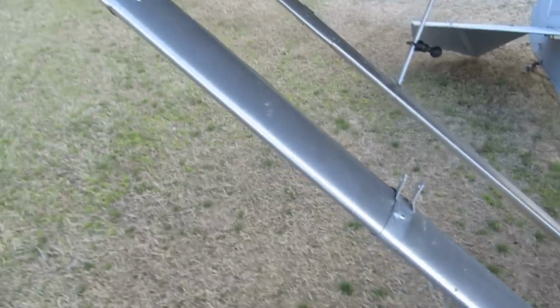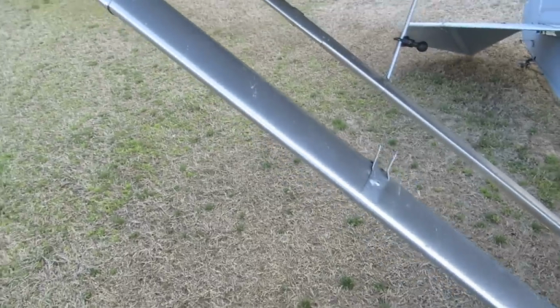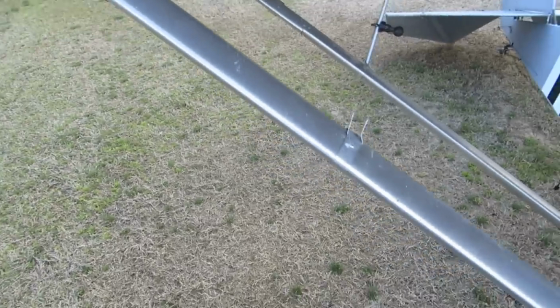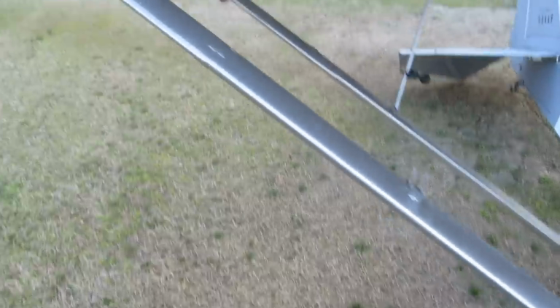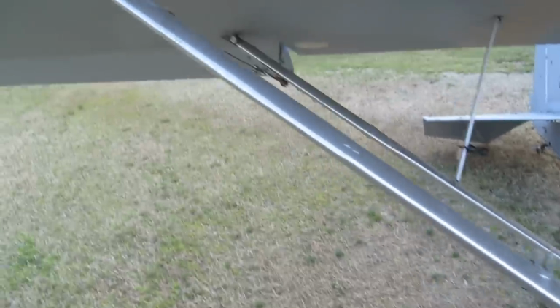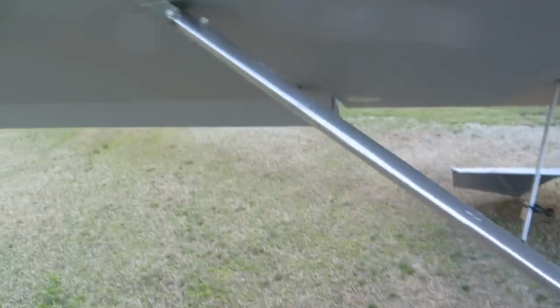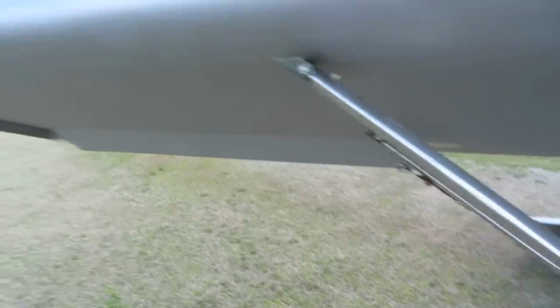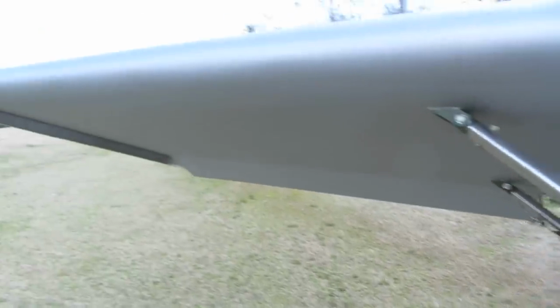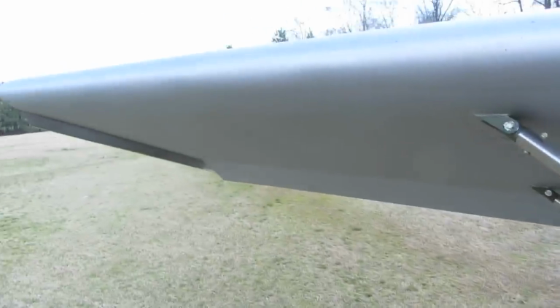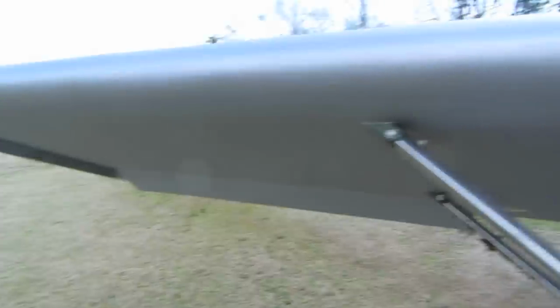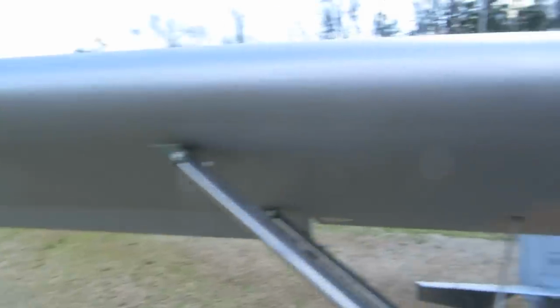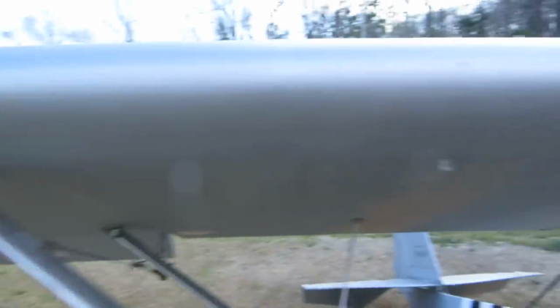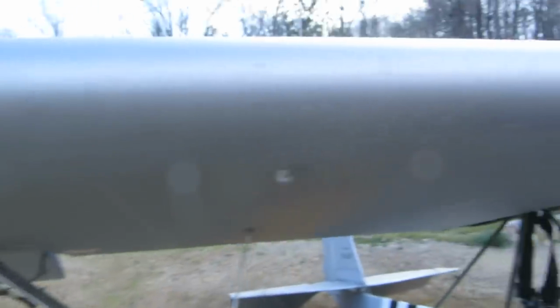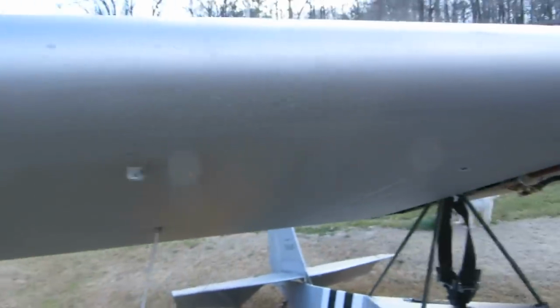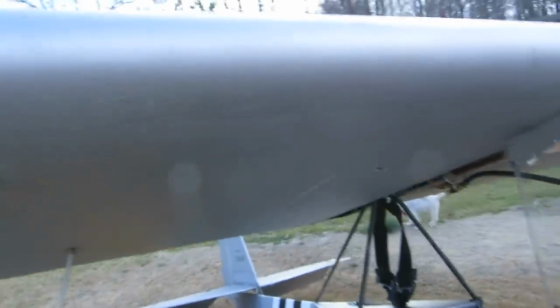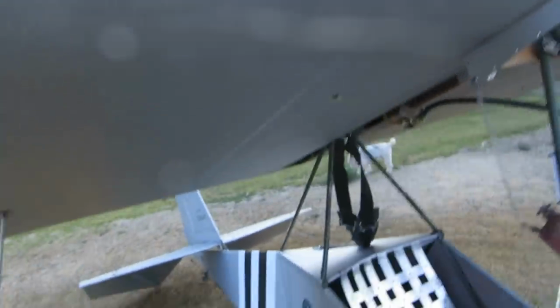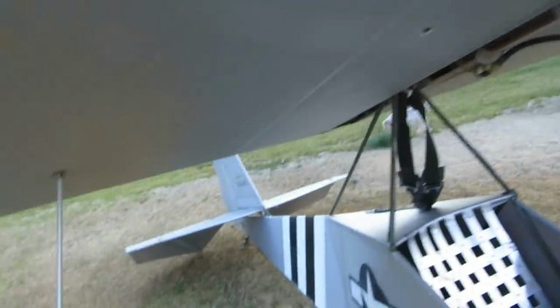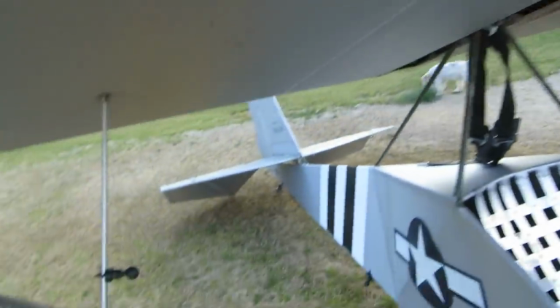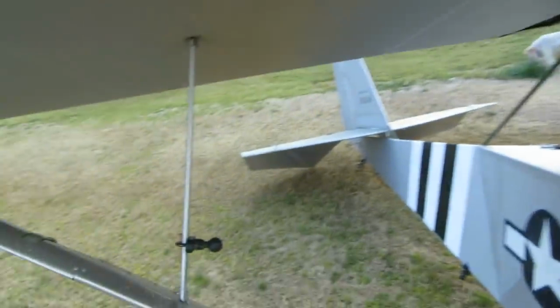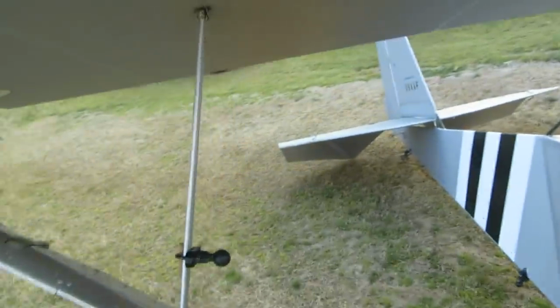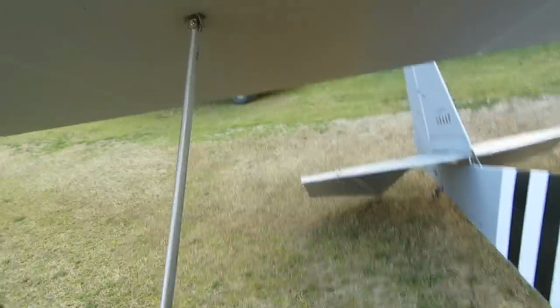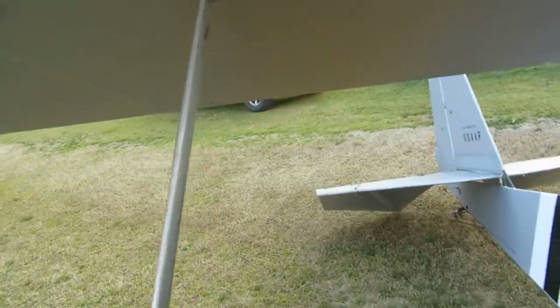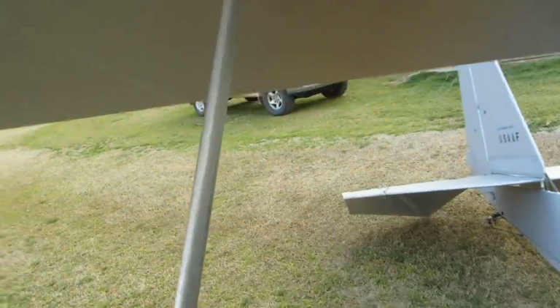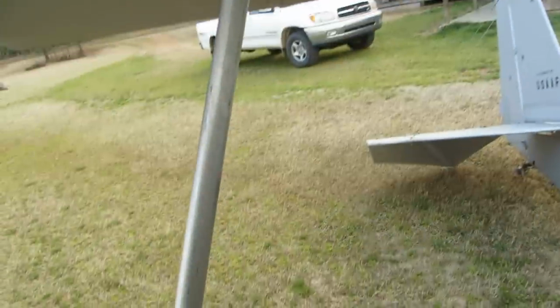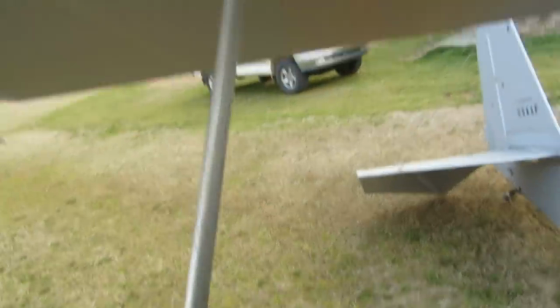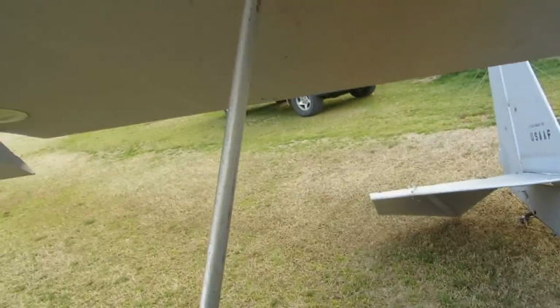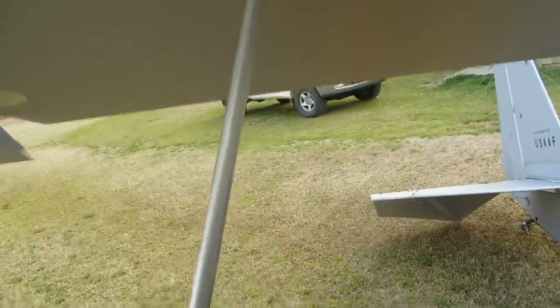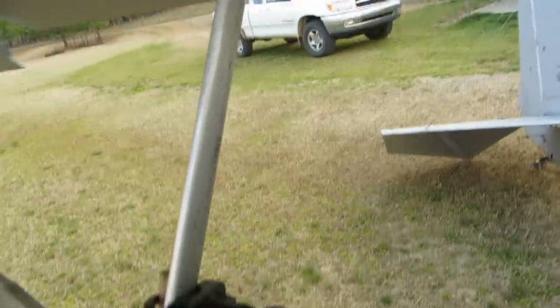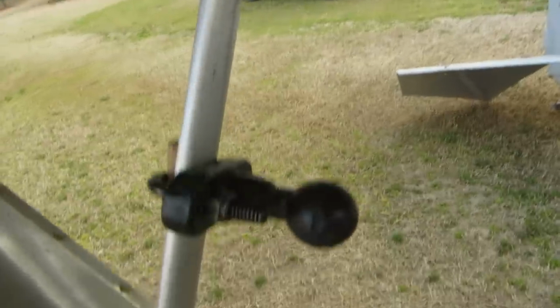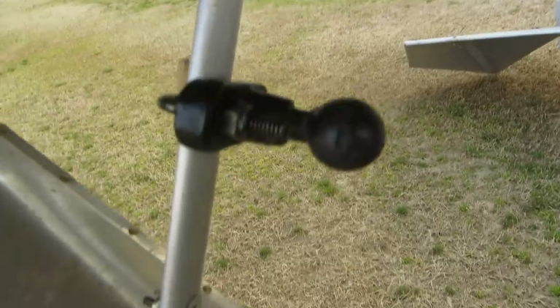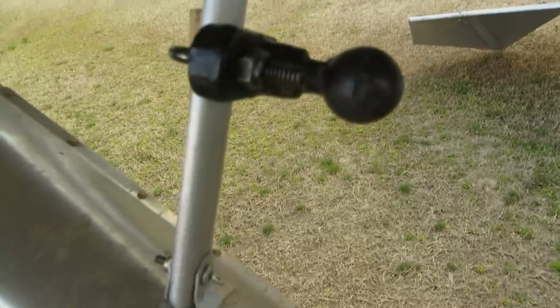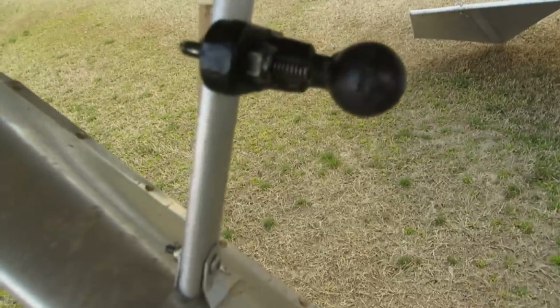Struts have aluminum bearing over them. I don't run jury struts — those are so stiff with that bearing. I've got a partial jury strut back here just for a camera mount.